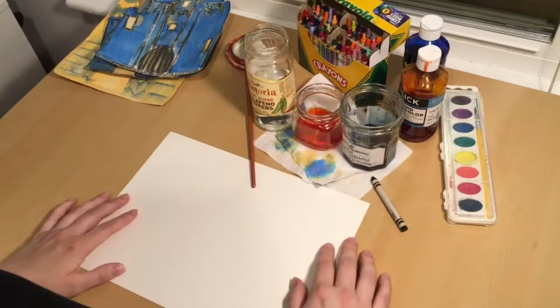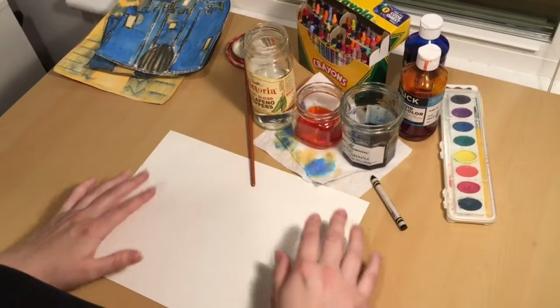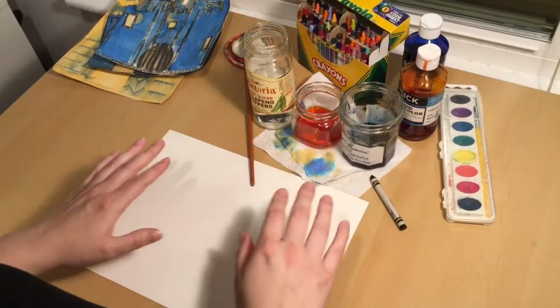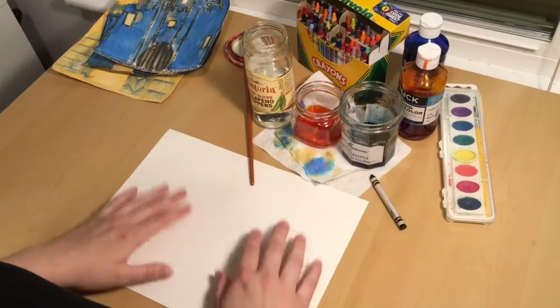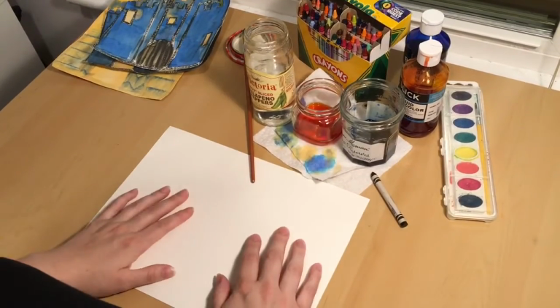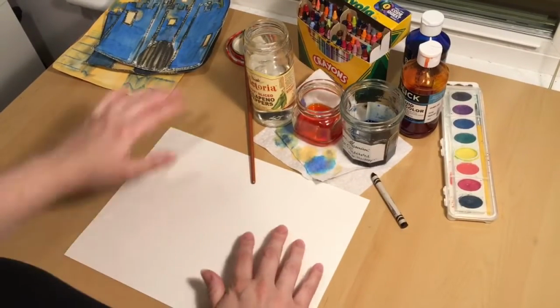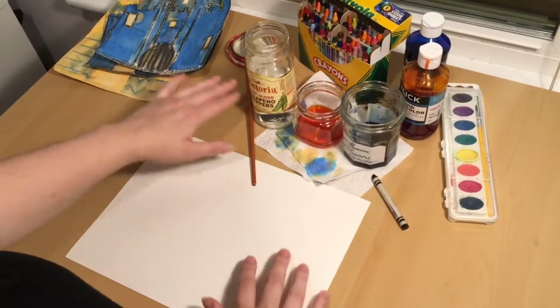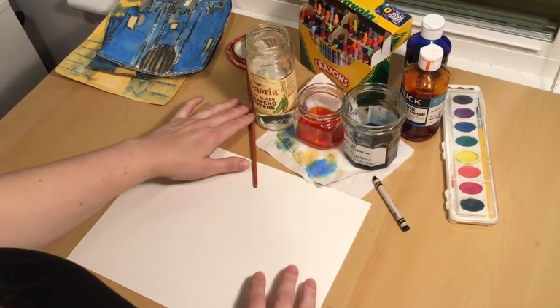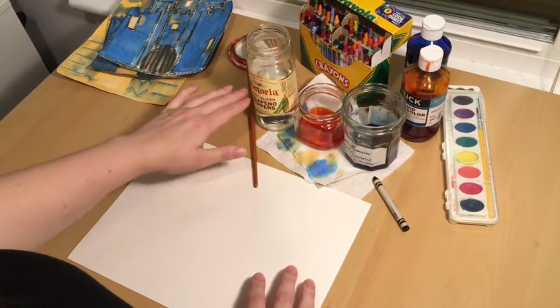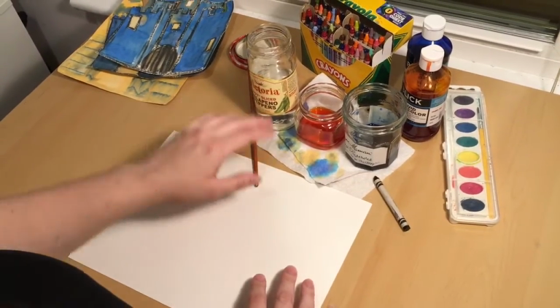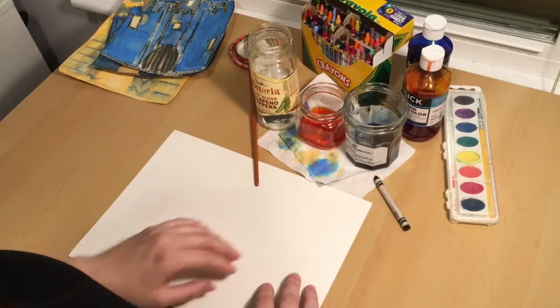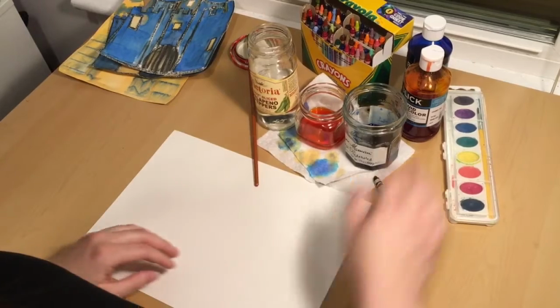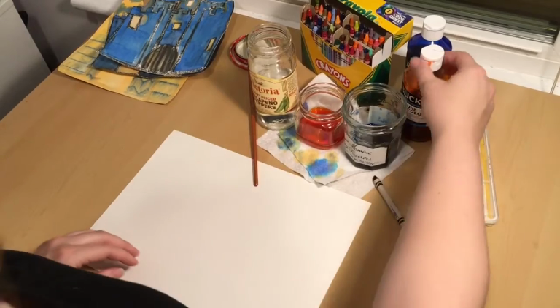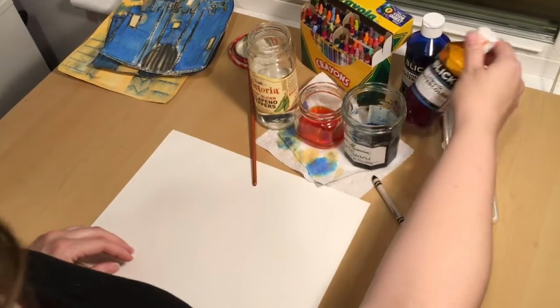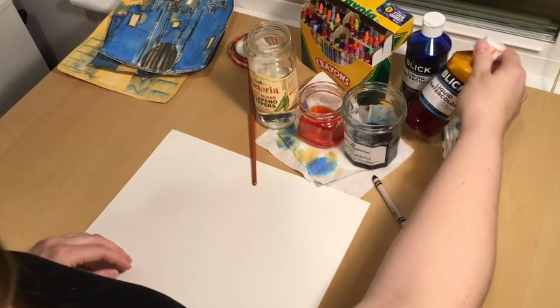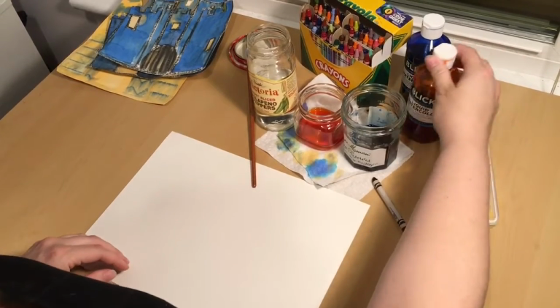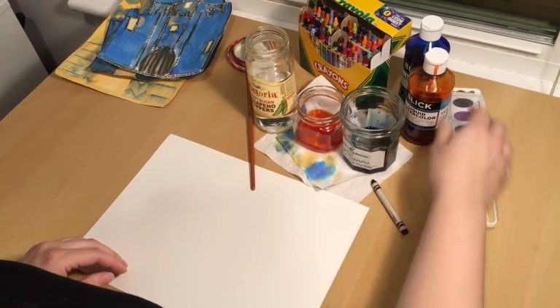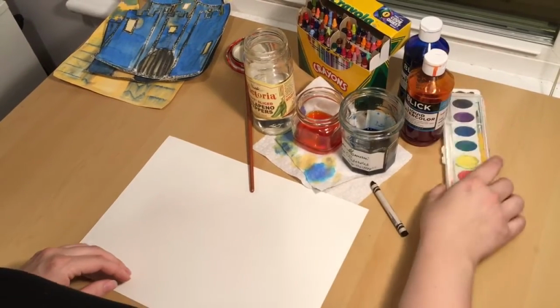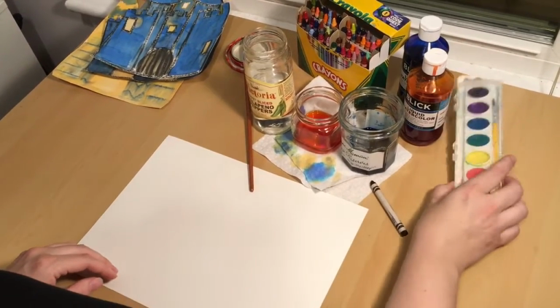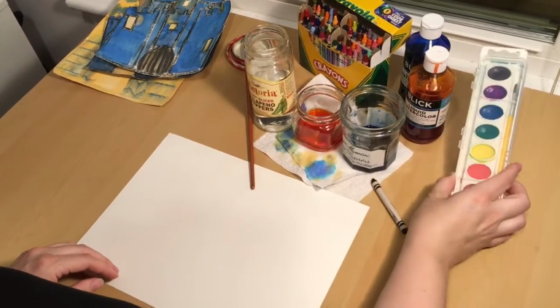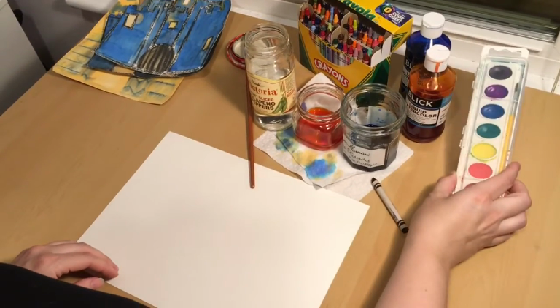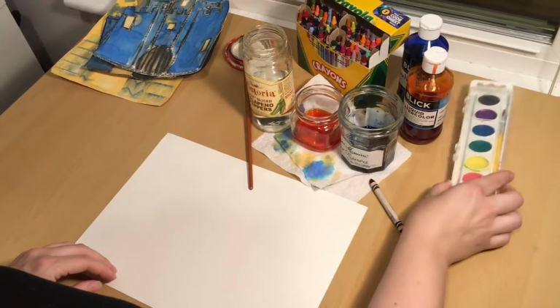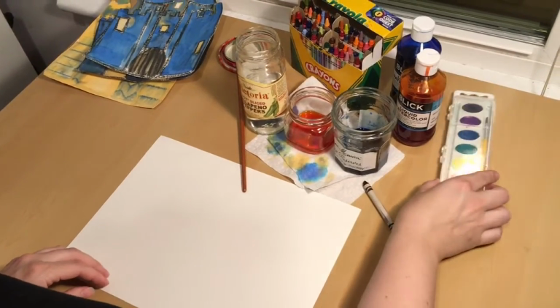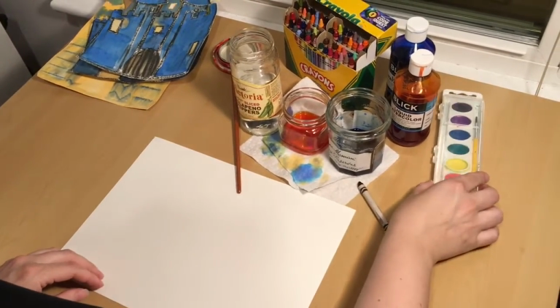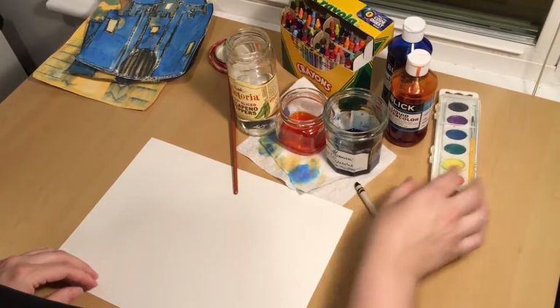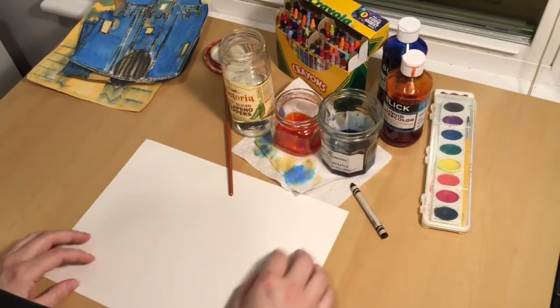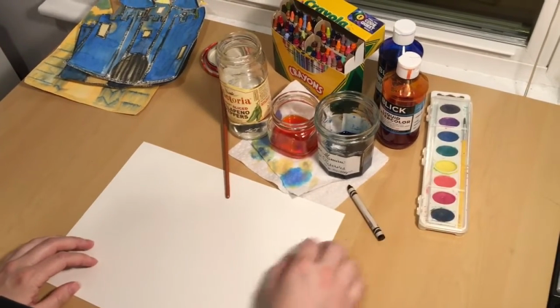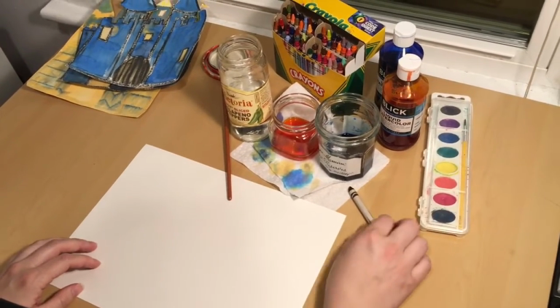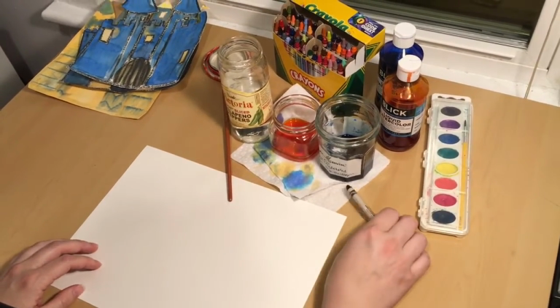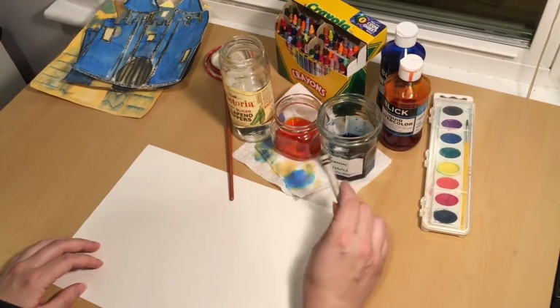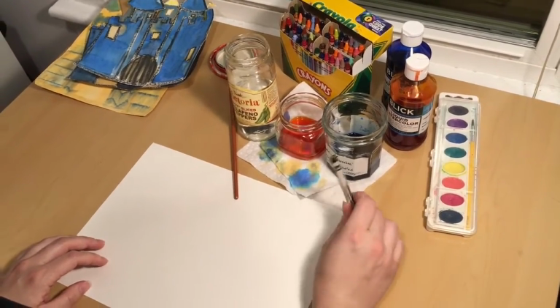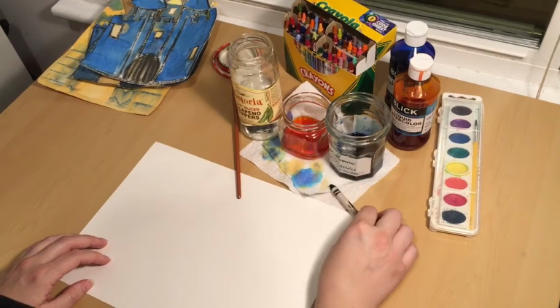You'll need paper, a paintbrush, and a crayon. I'm using liquid watercolors, but you might have something that looks more like this.